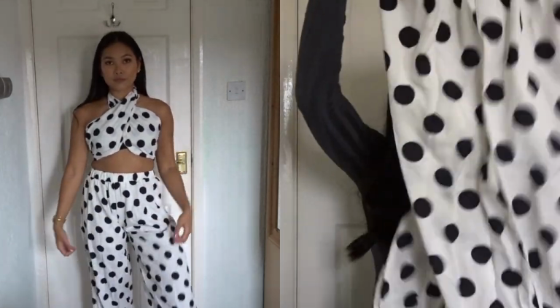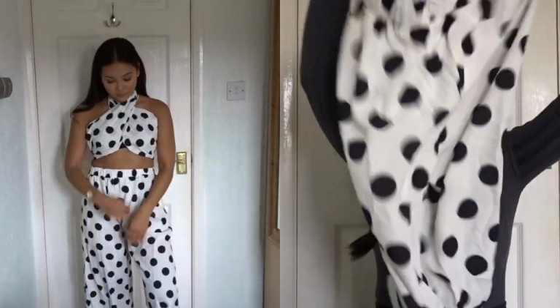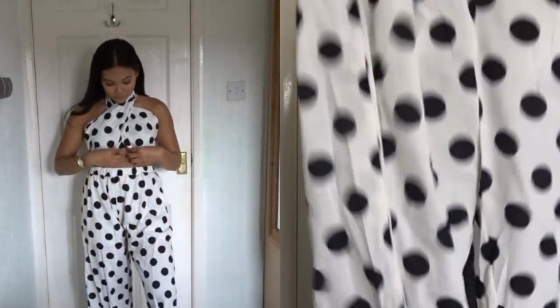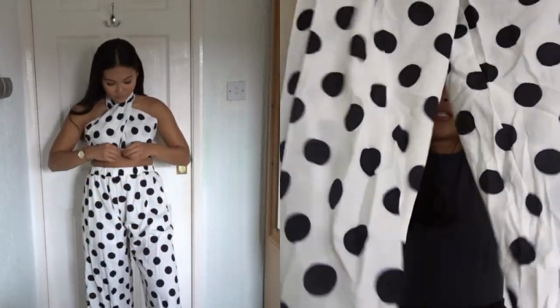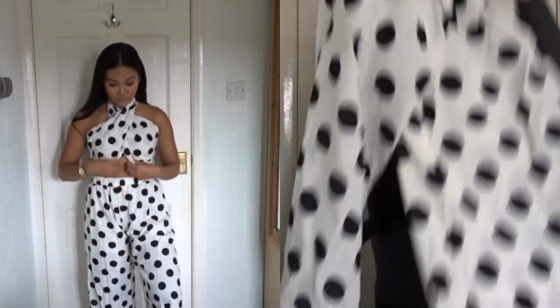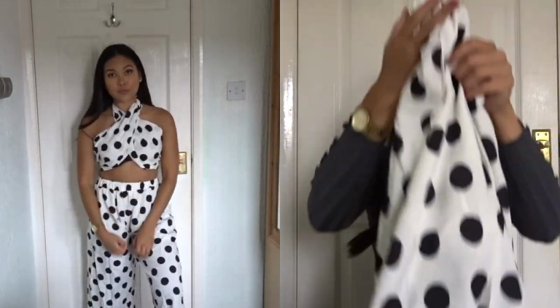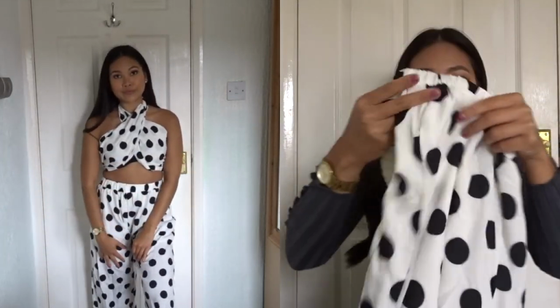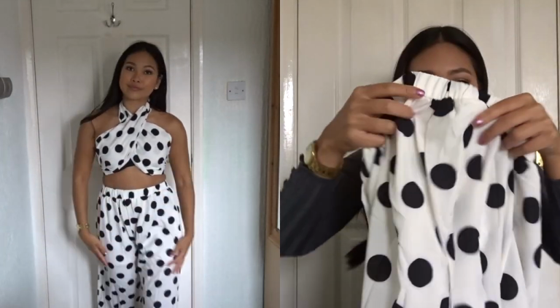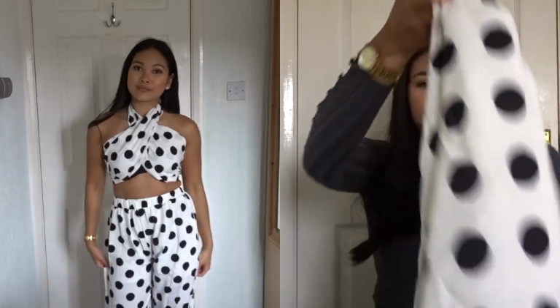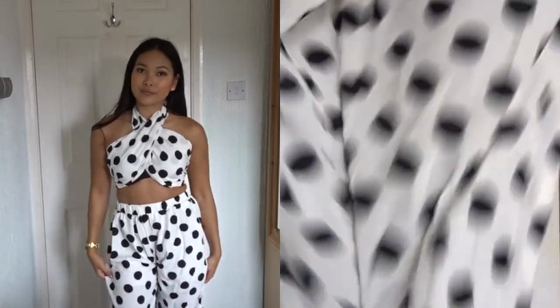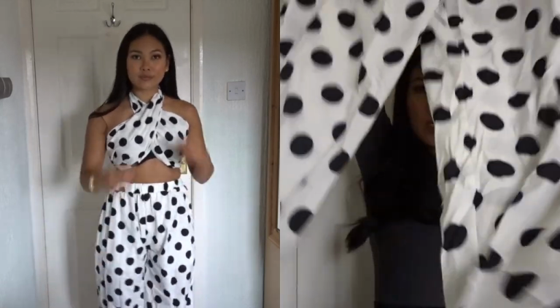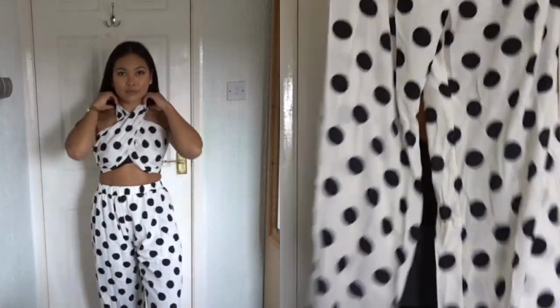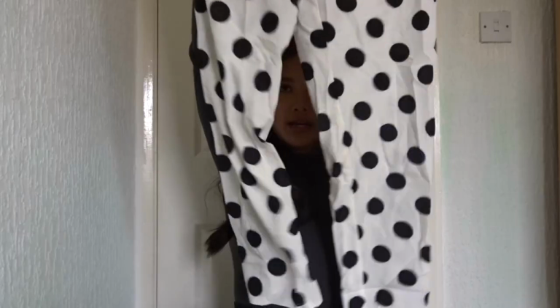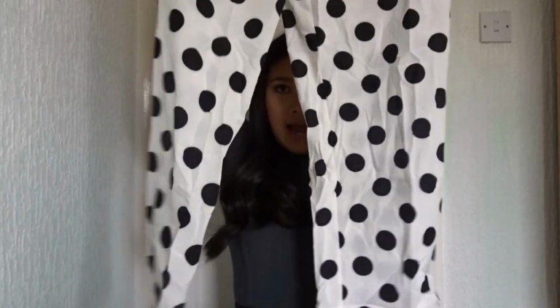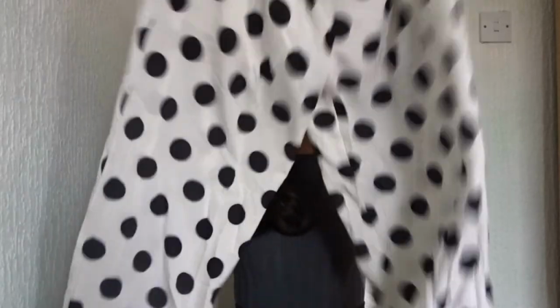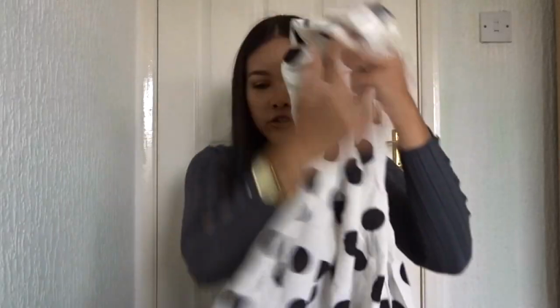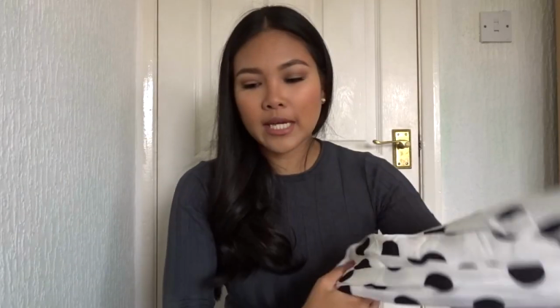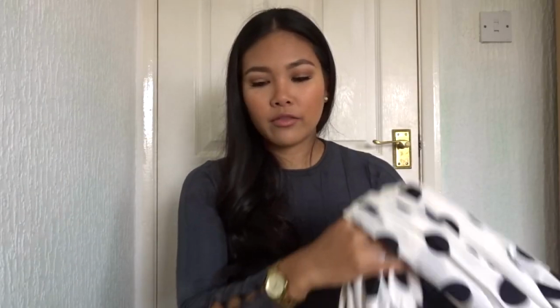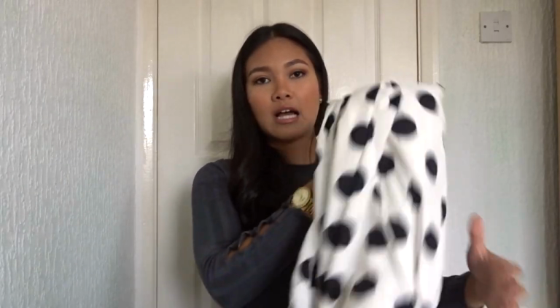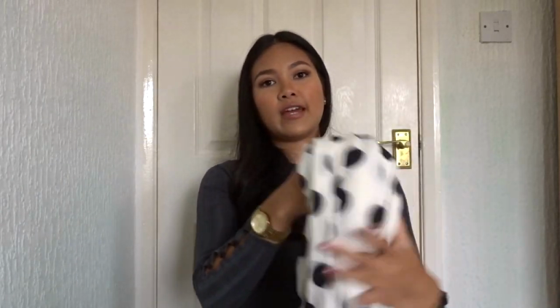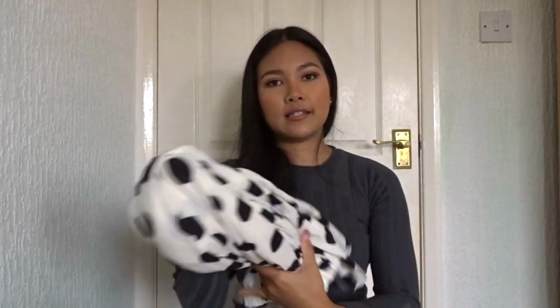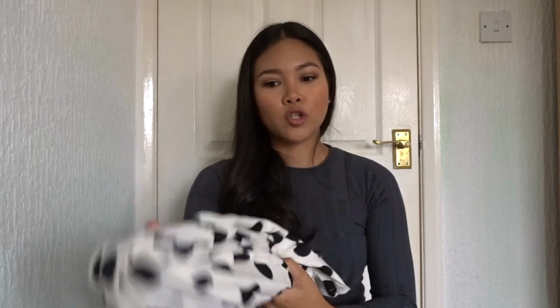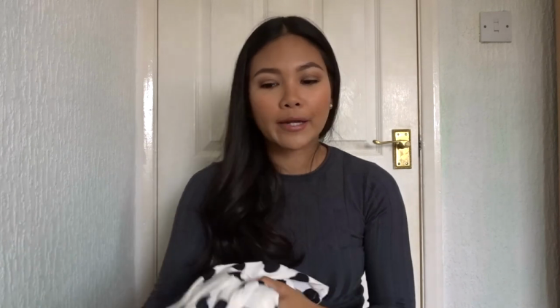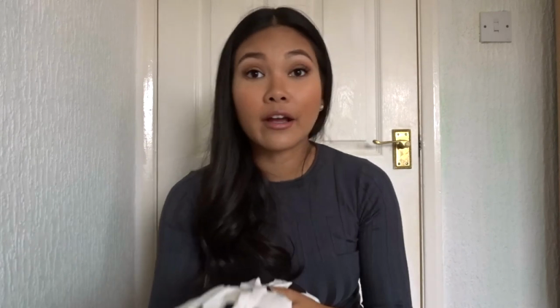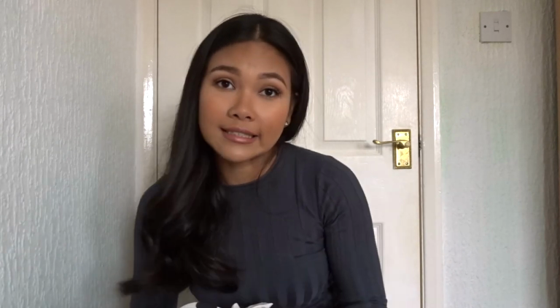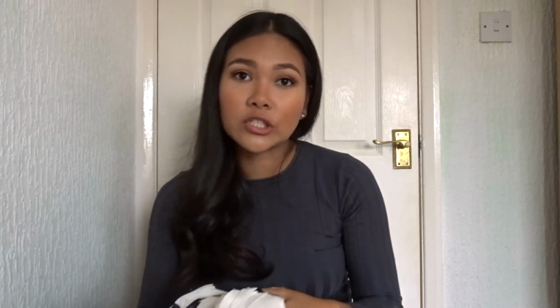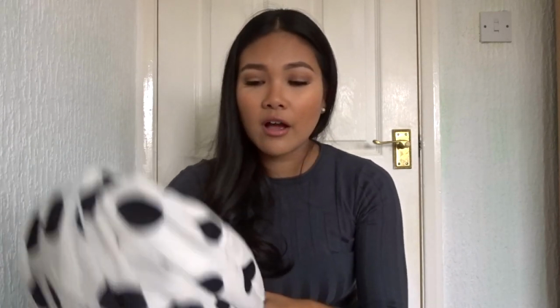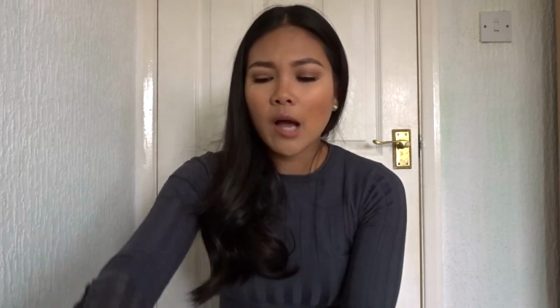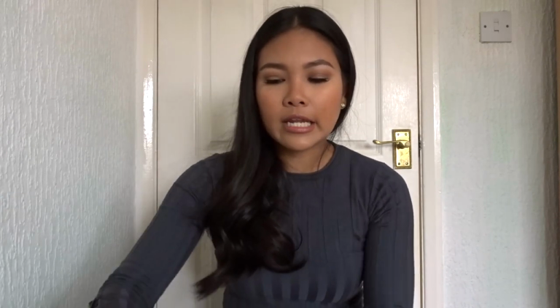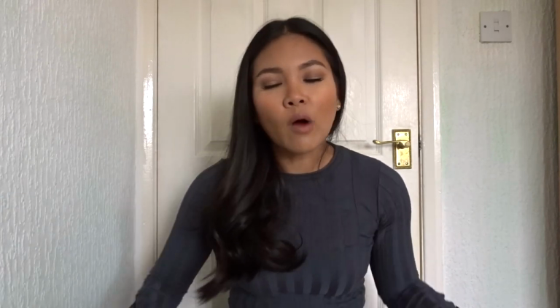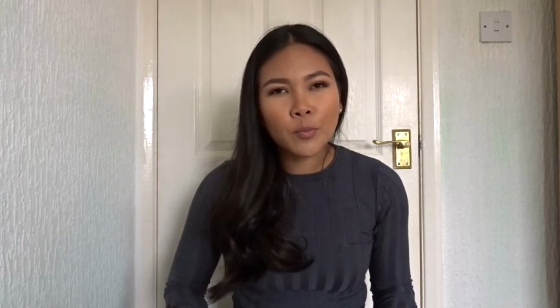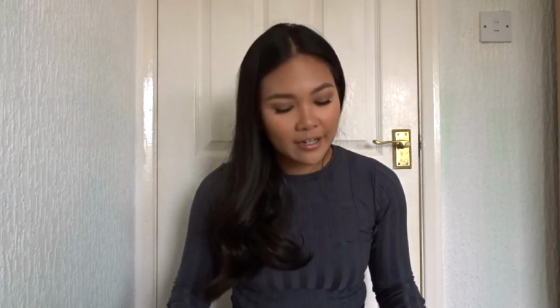What sold me about this outfit is the top and the way it blends together. I mean if I saw the trousers on their own I probably wouldn't buy them, but the top is just the cutest thing ever.